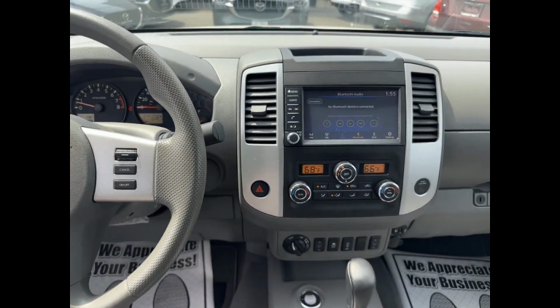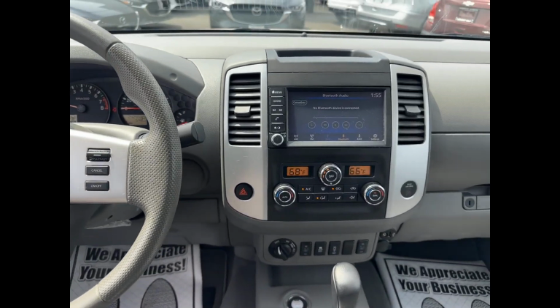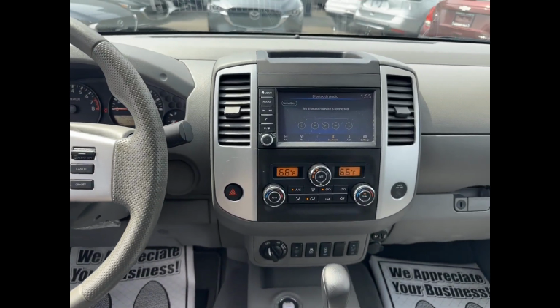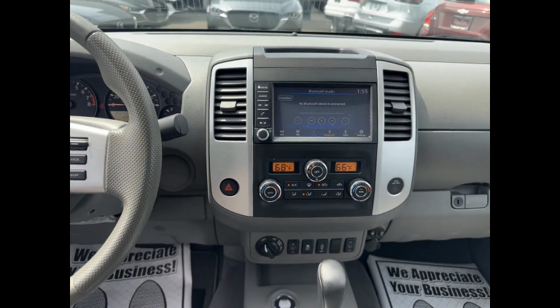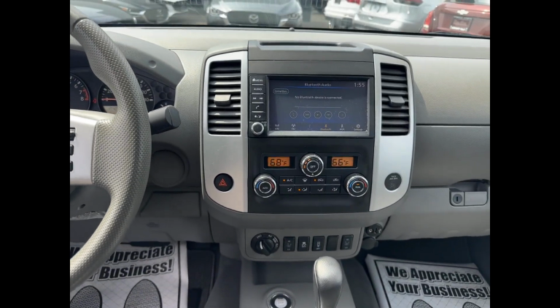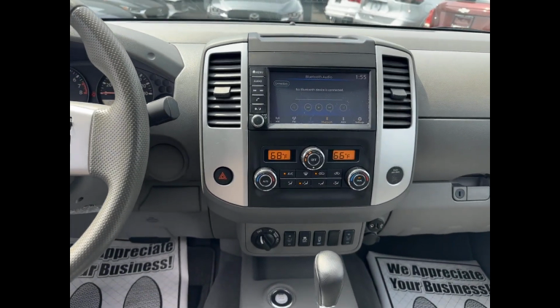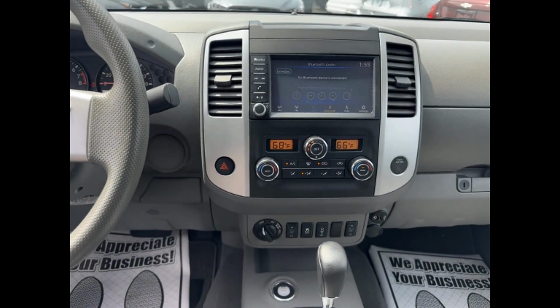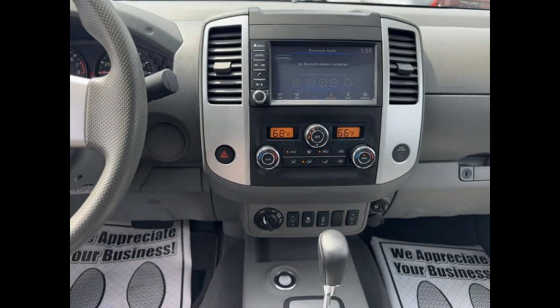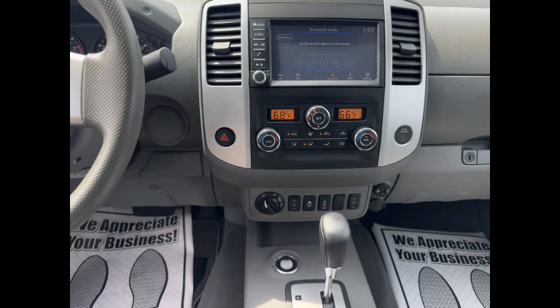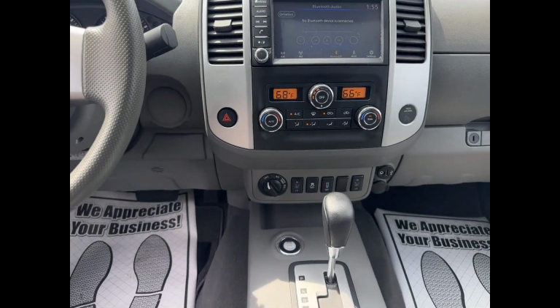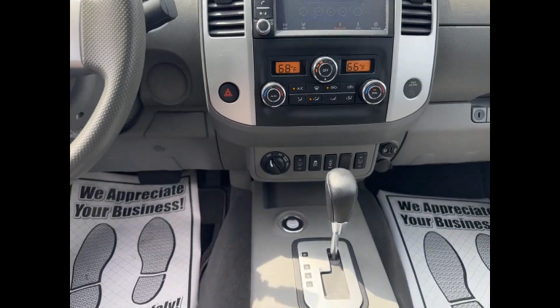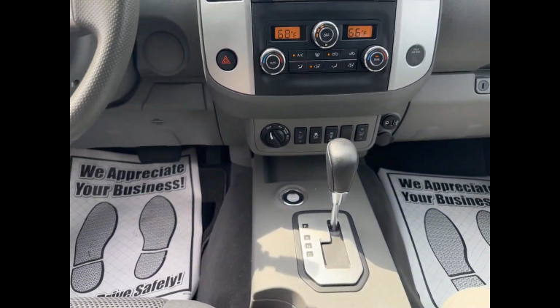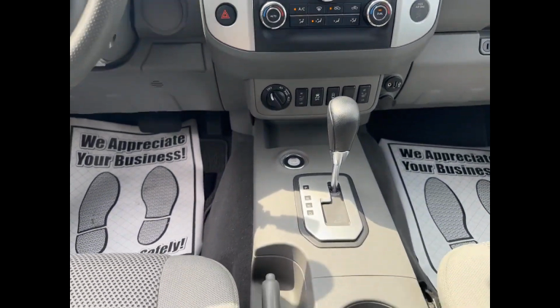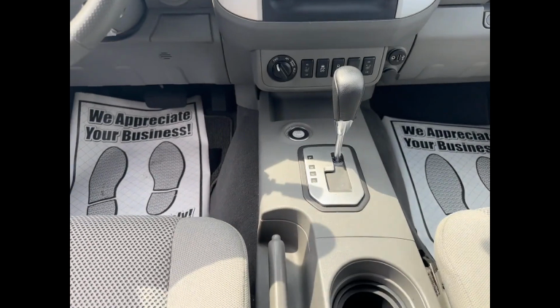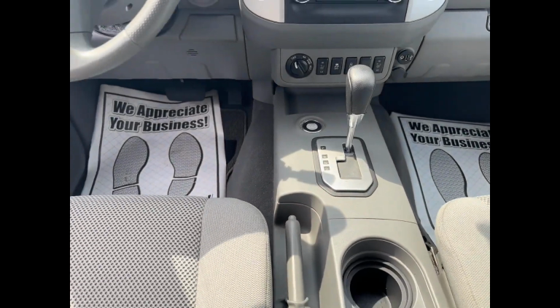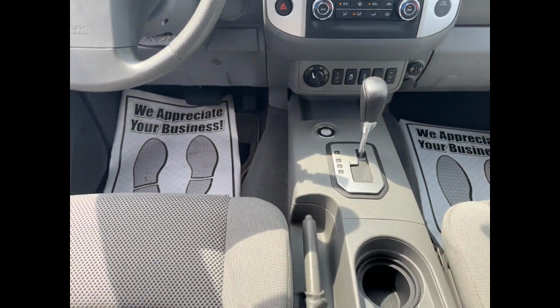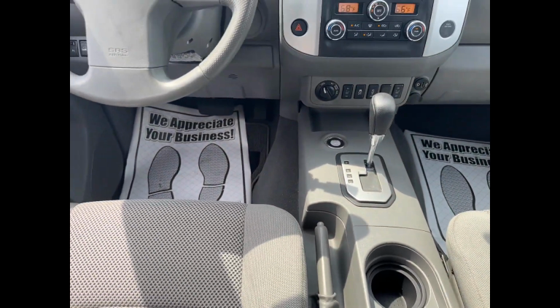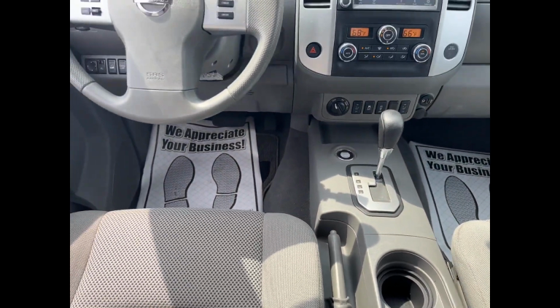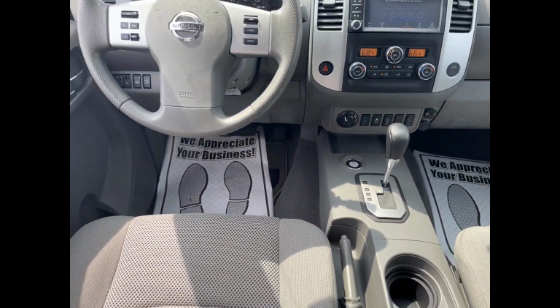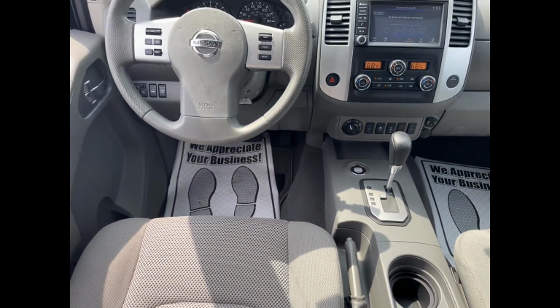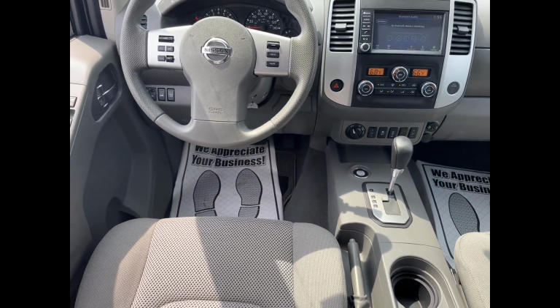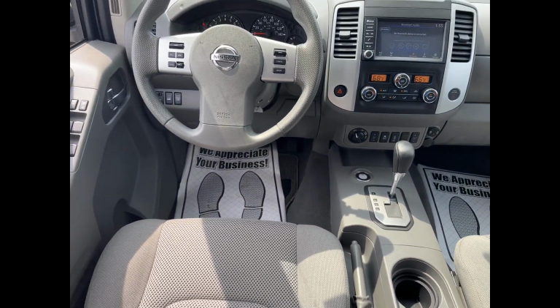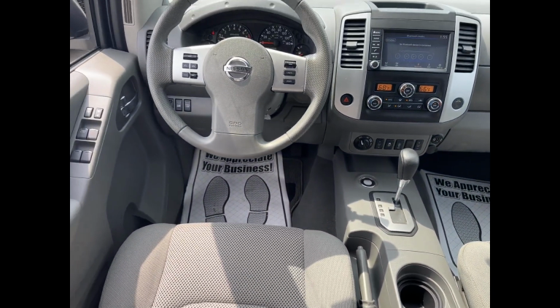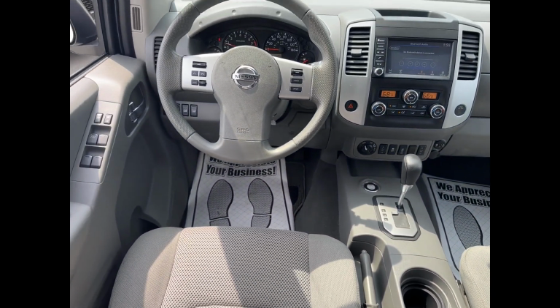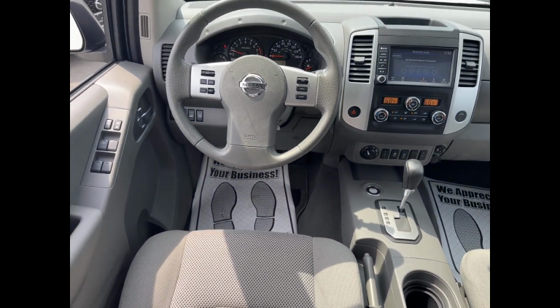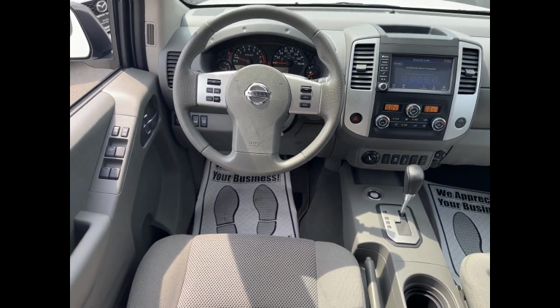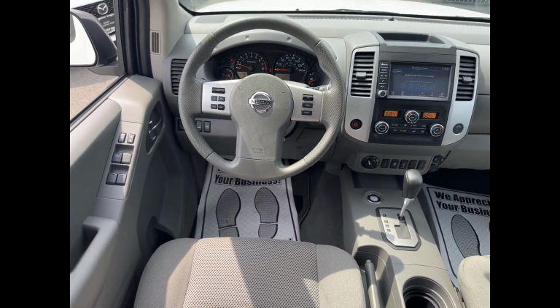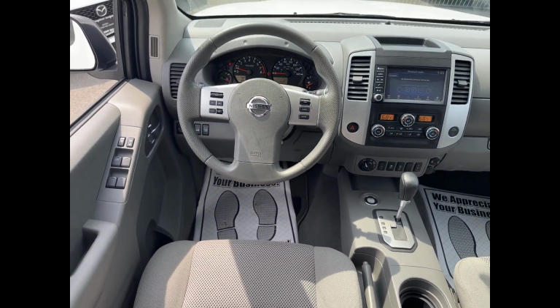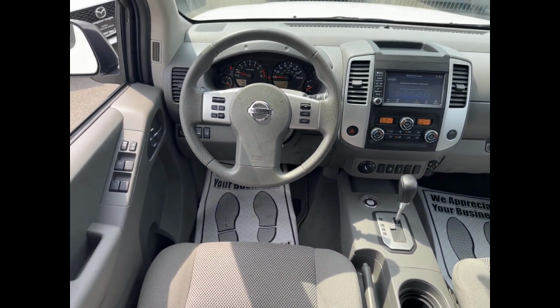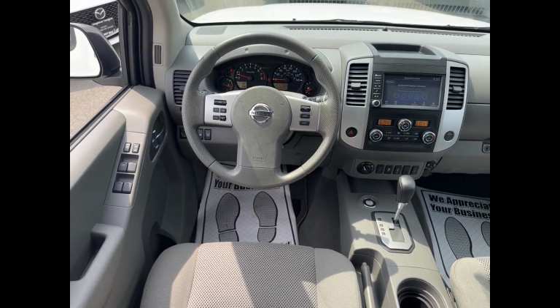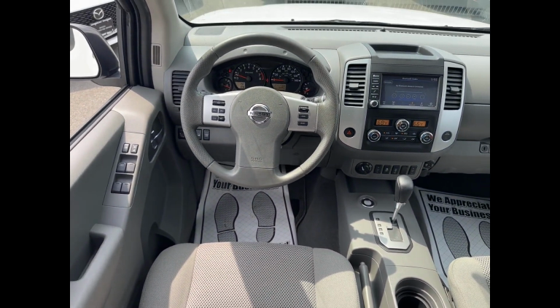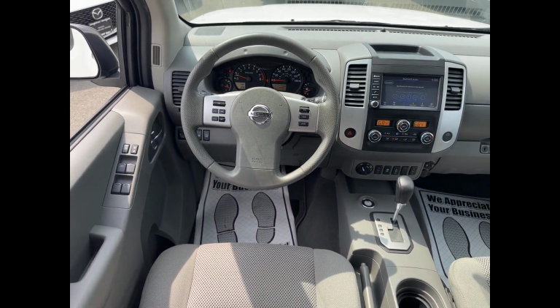Engine immobilizer, auxiliary input, aluminum wheels, stability control, passenger side airbag sensor.